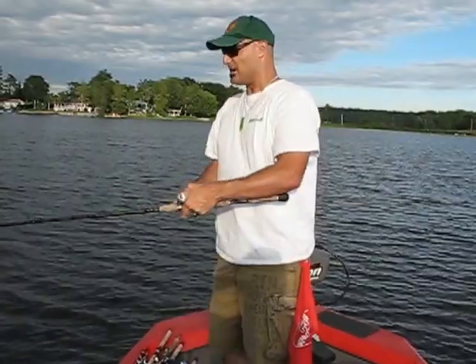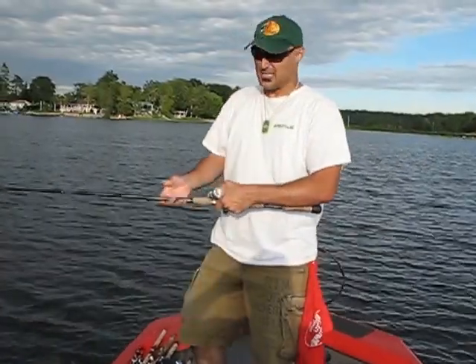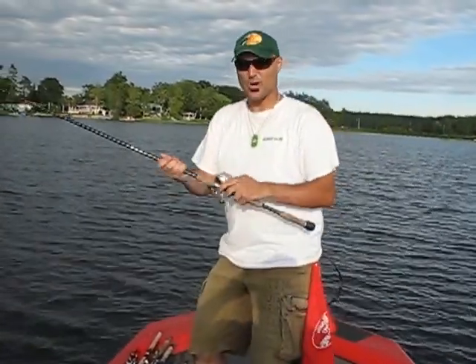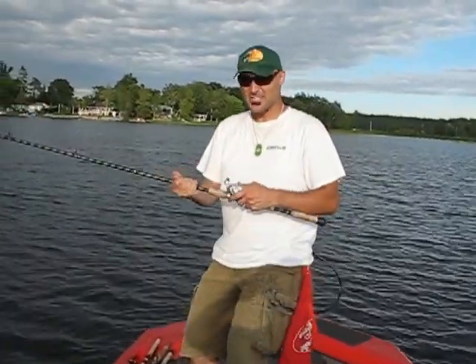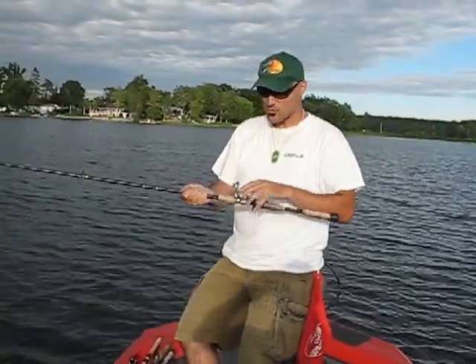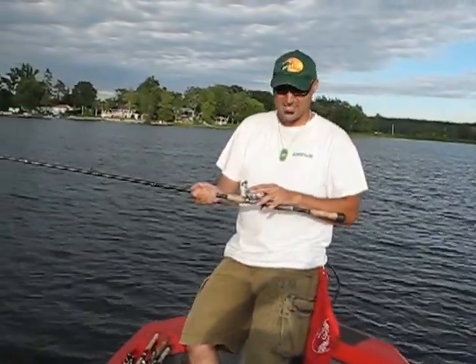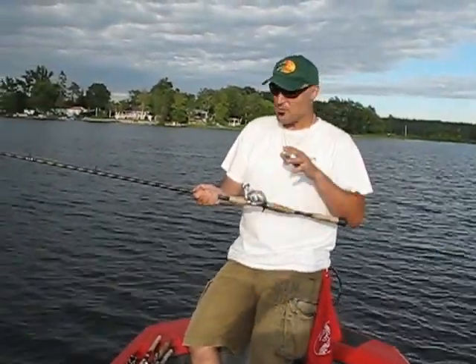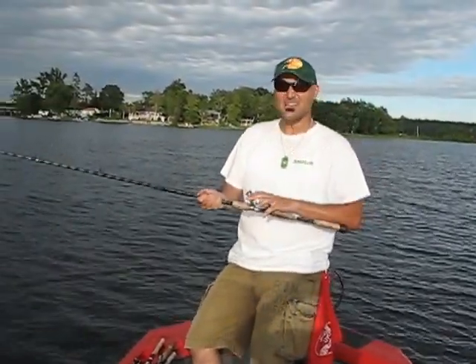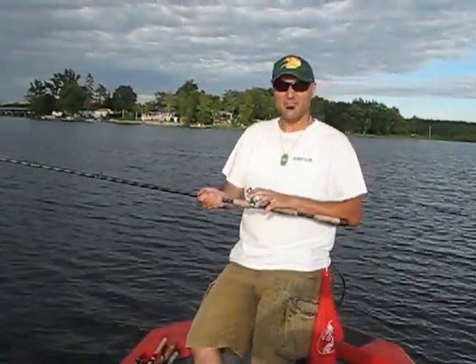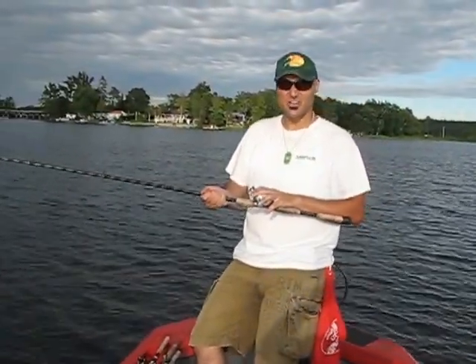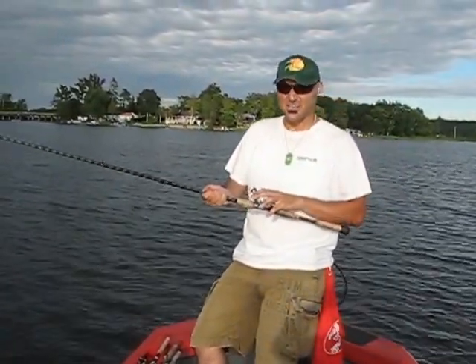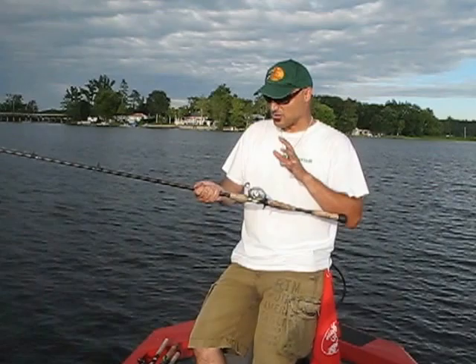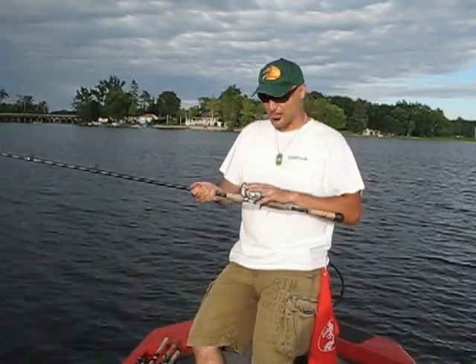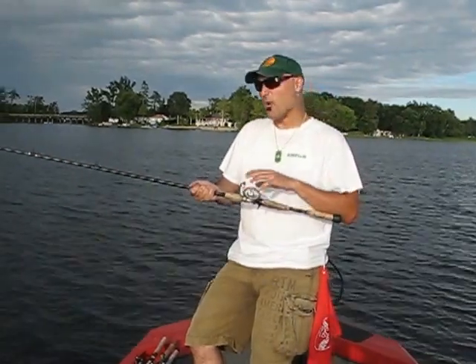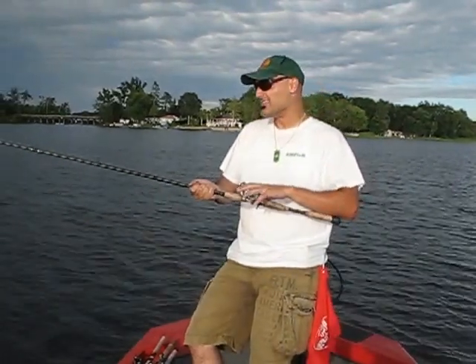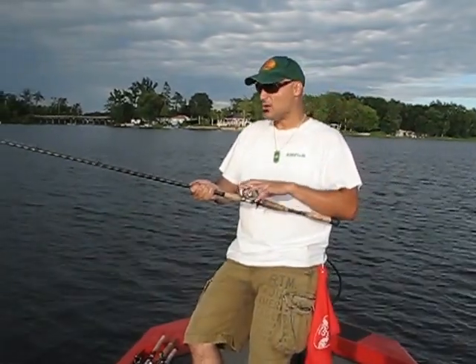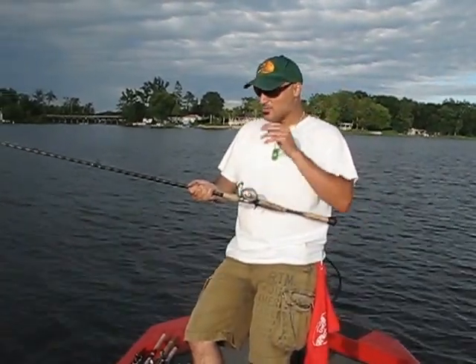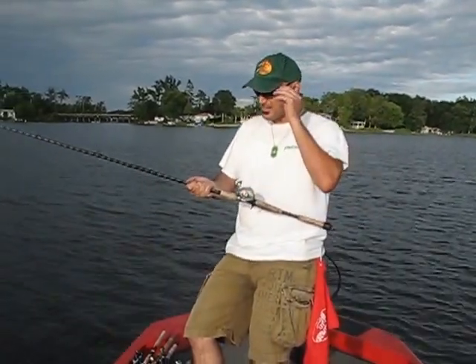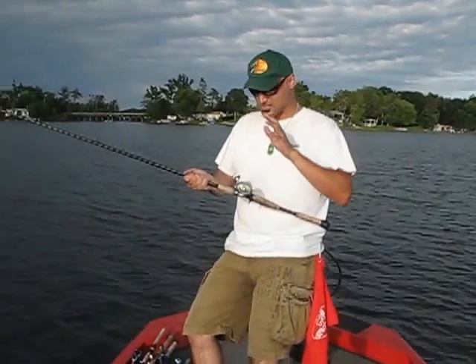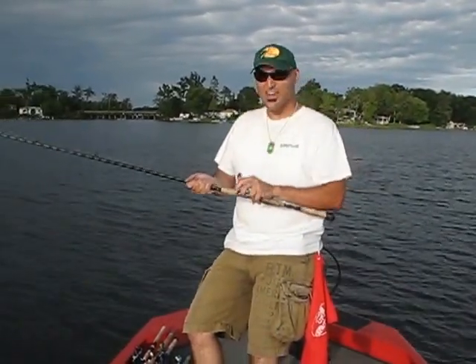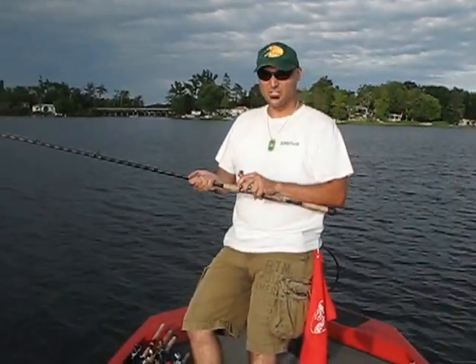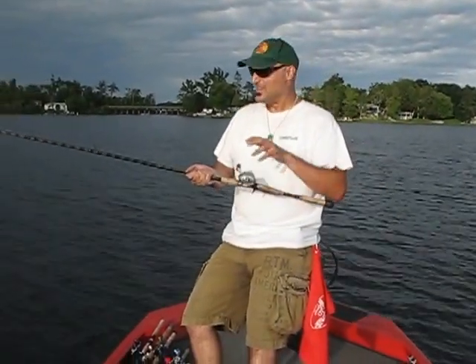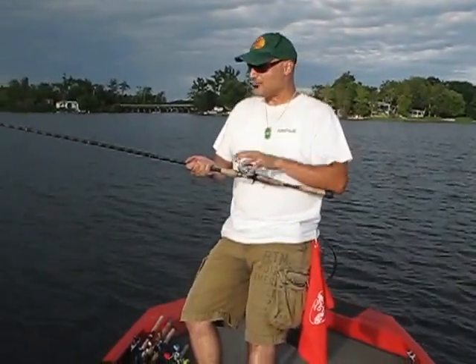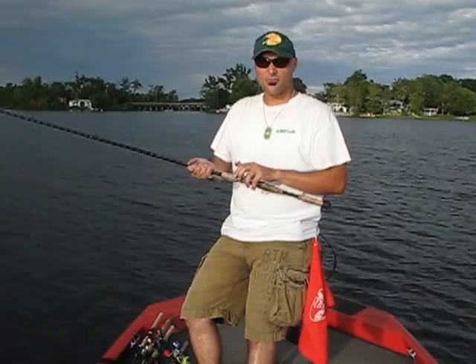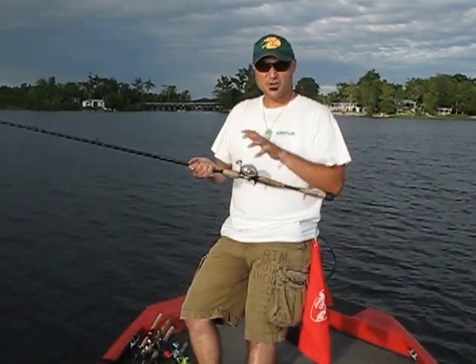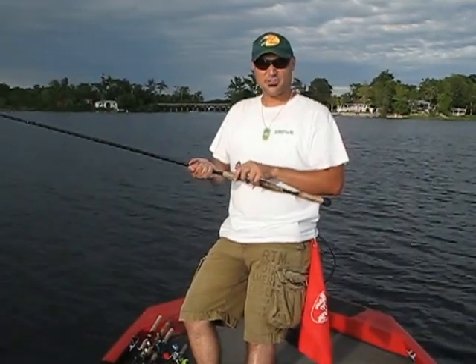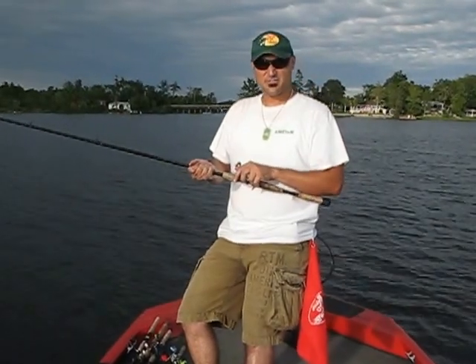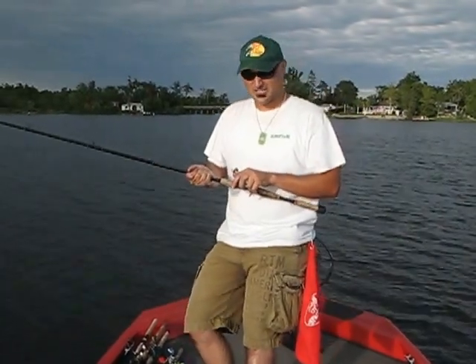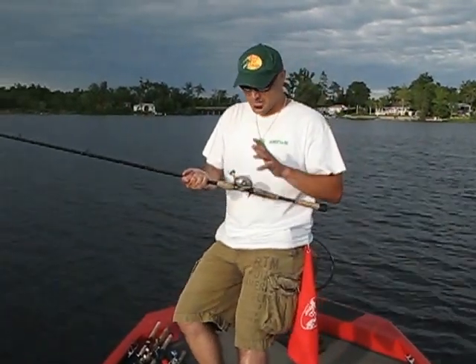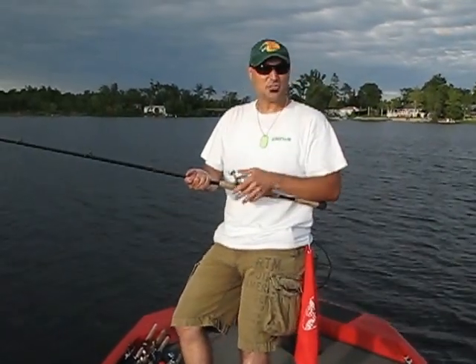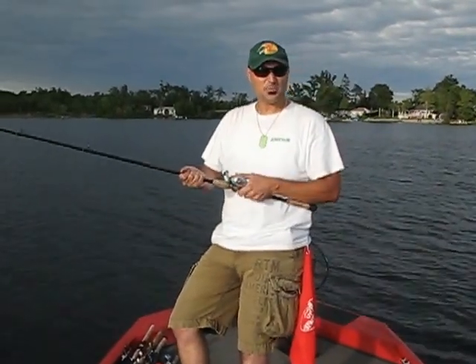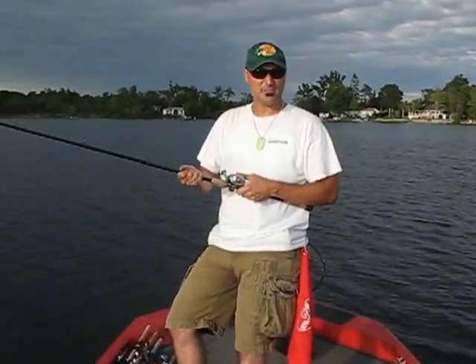Don't avoid a bait caster for that reason. Put the time and effort into learning them. You'll understand why I've done this video for that purpose, because these are great reels to use — great for power fishing, great for retrieving baits very quickly. So thanks for tuning in. Hope these tips have helped.